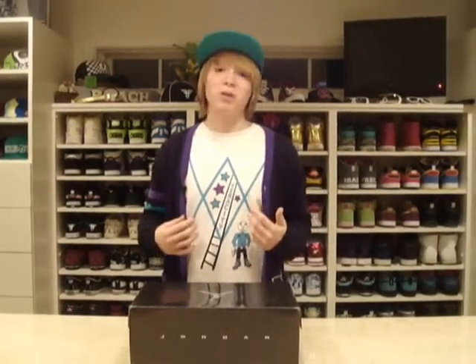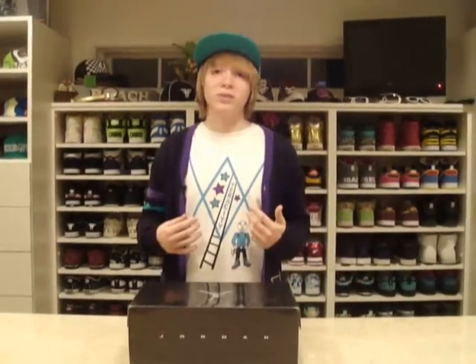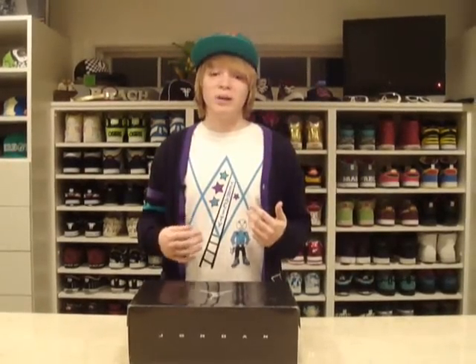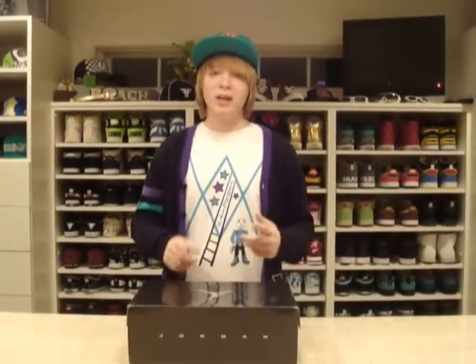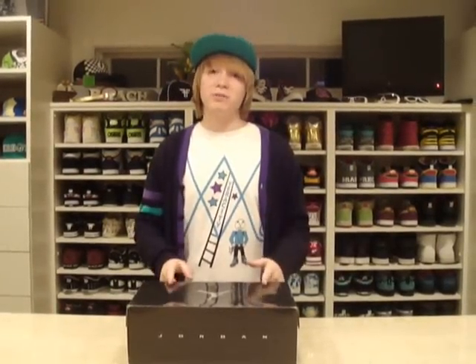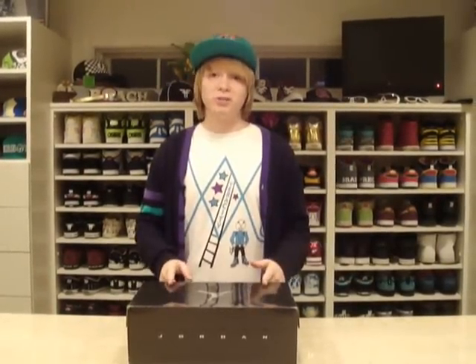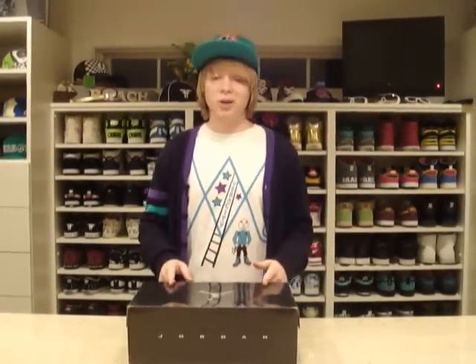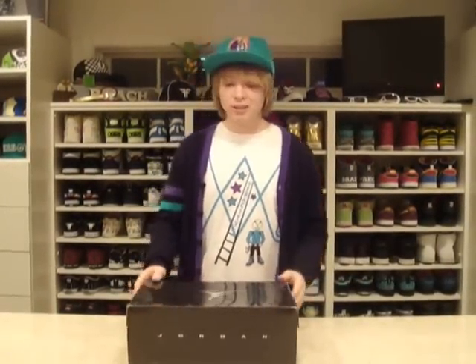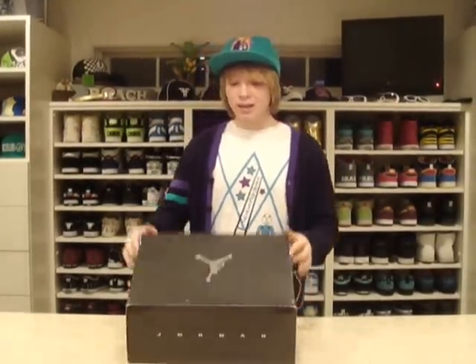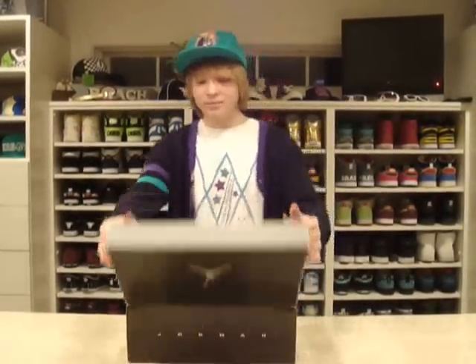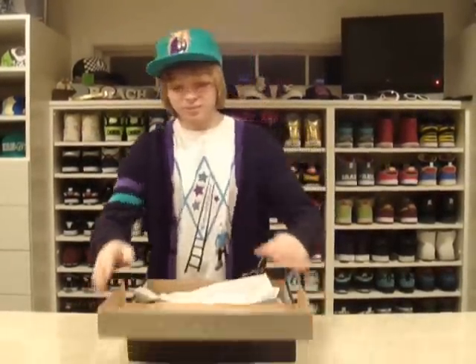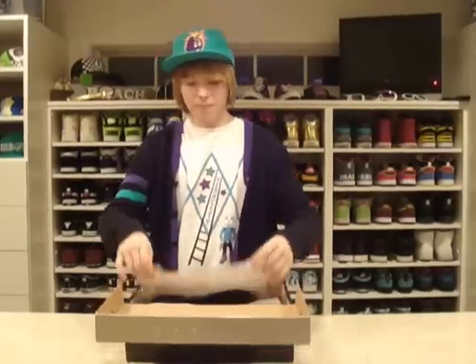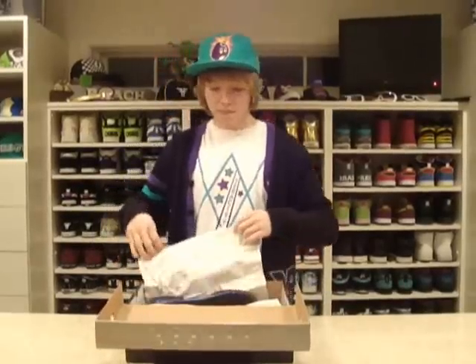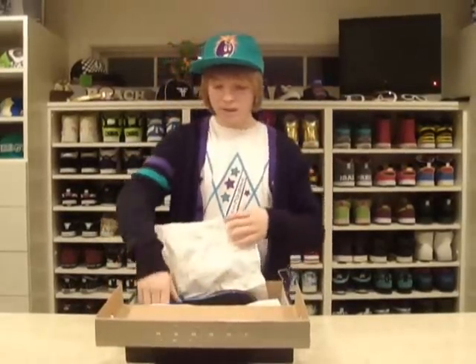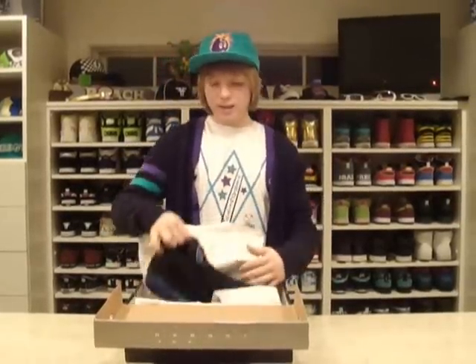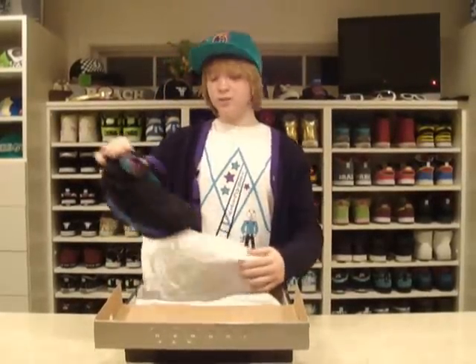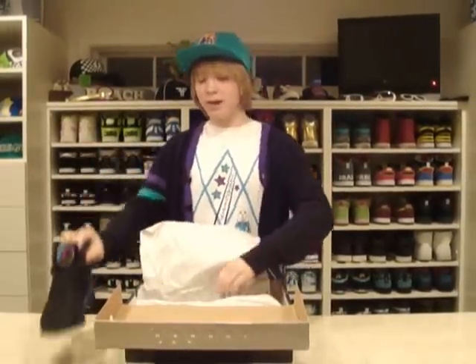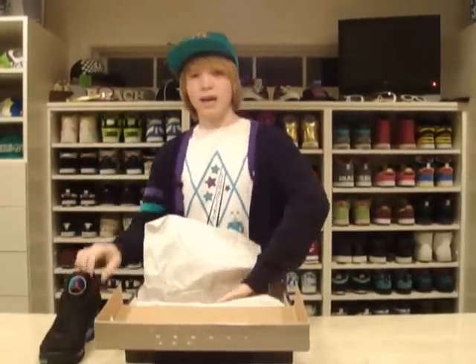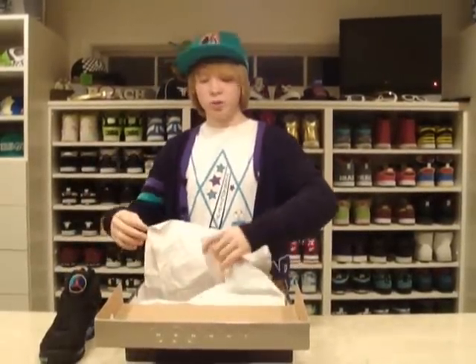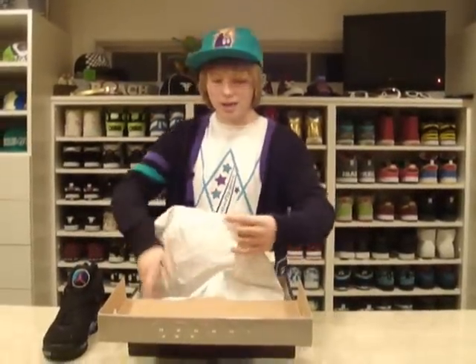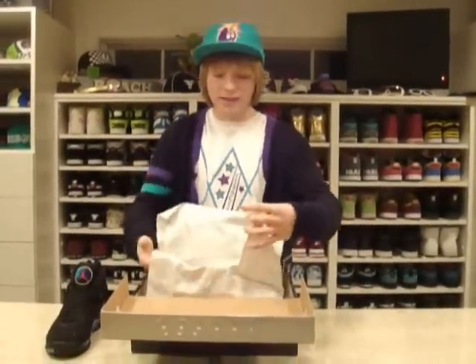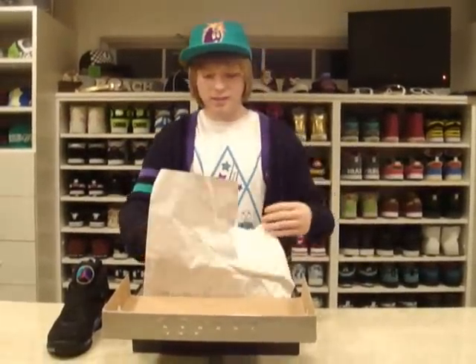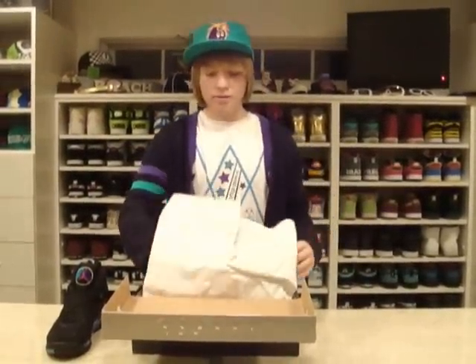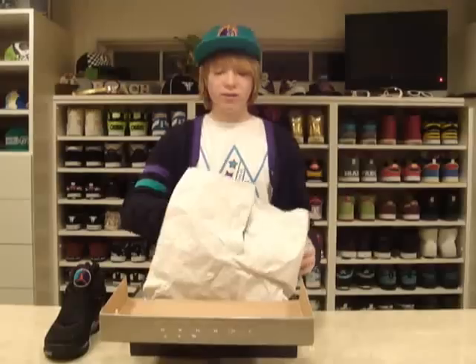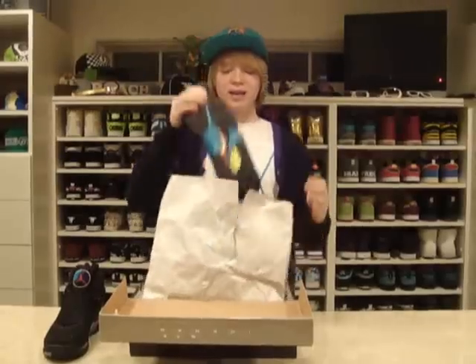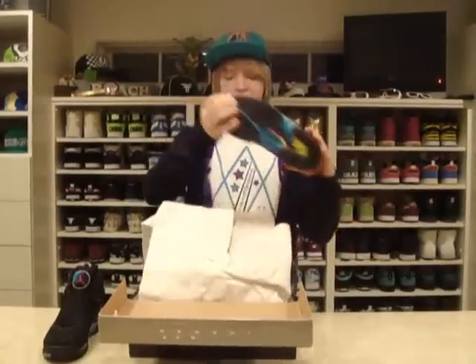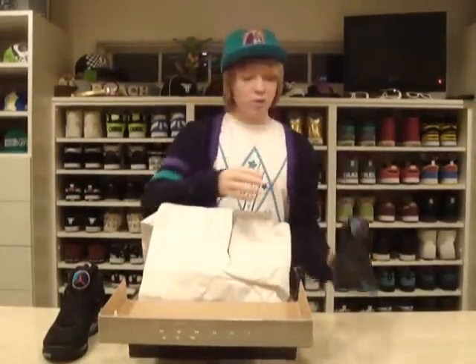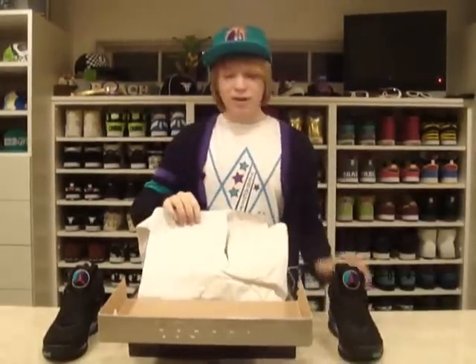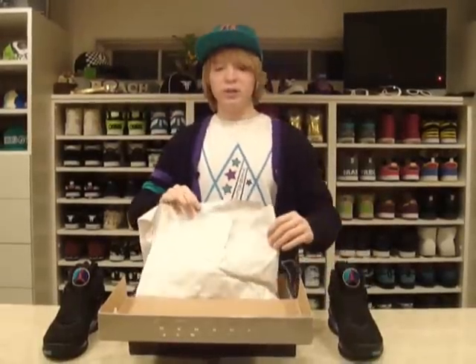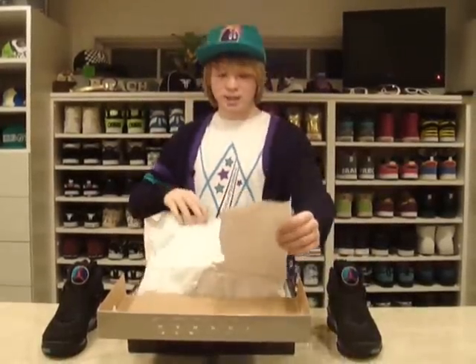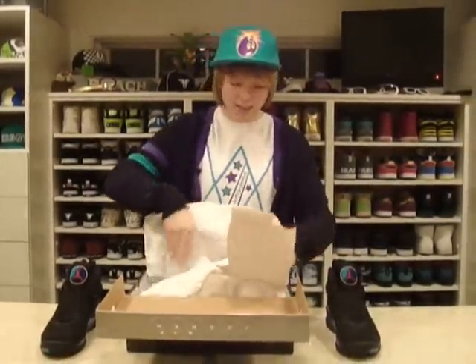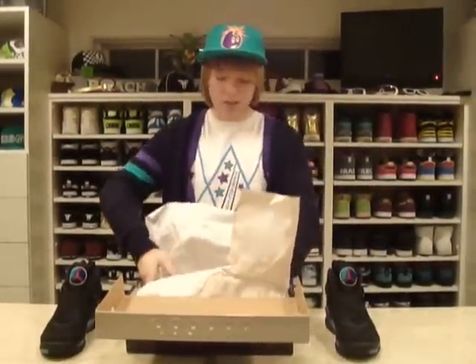I know I wore it in the last video, but it's perfect for these shoes. Today we have the Air Jordan Aqua 8s. Very, very exciting shoe. One of my favorite Jordans — classic, classic Jordan.